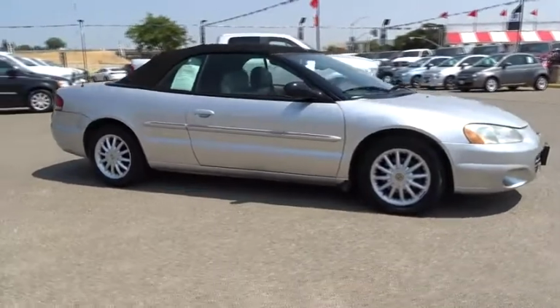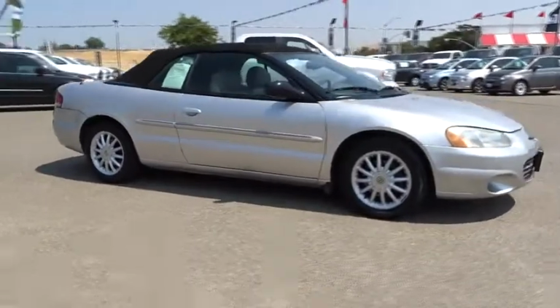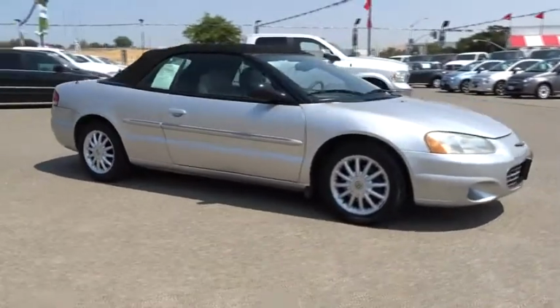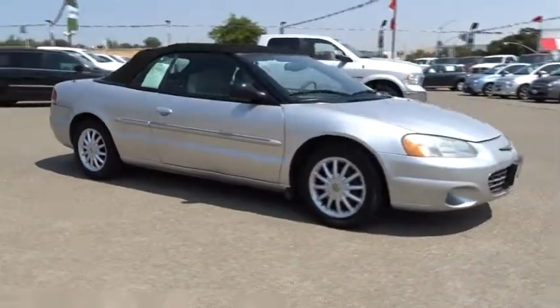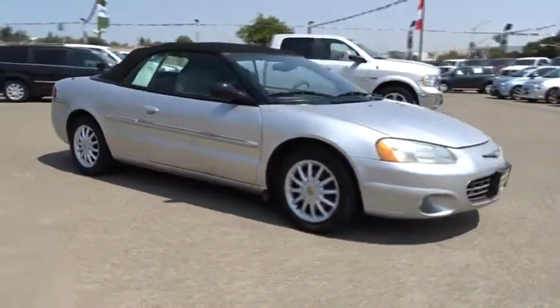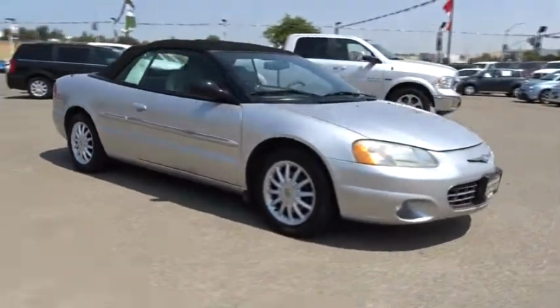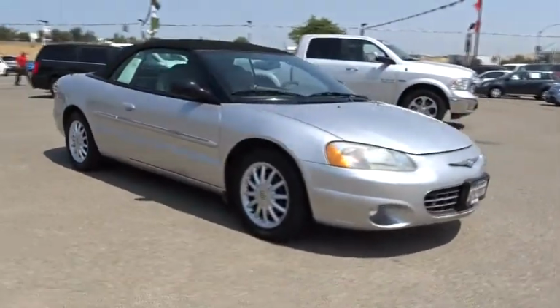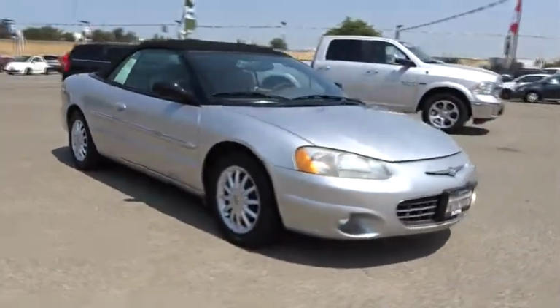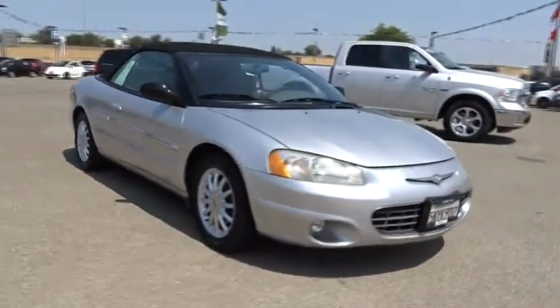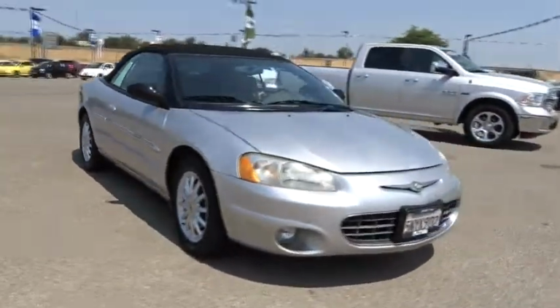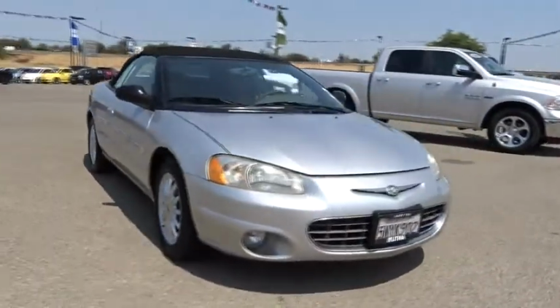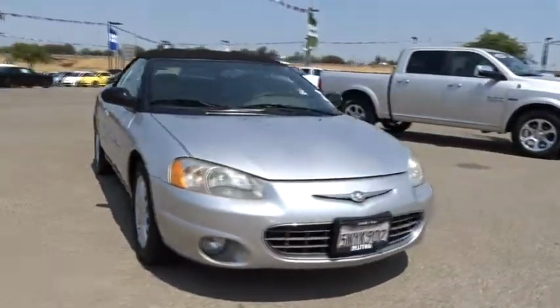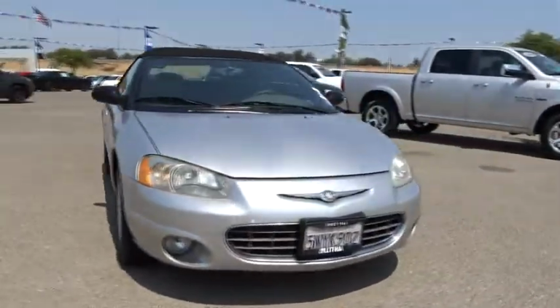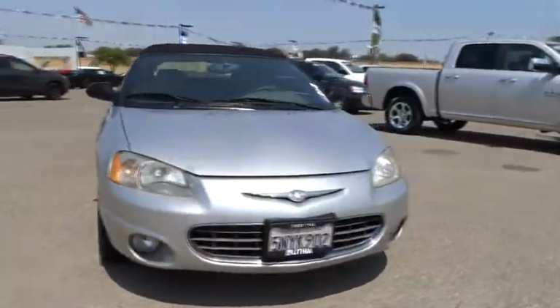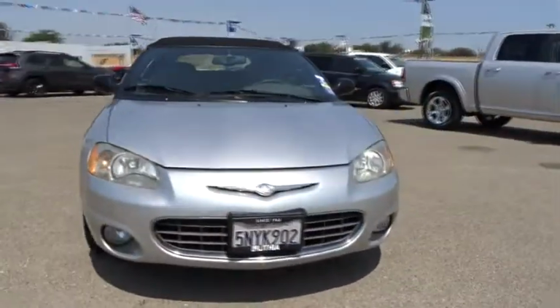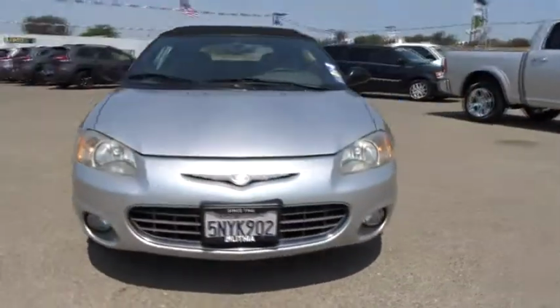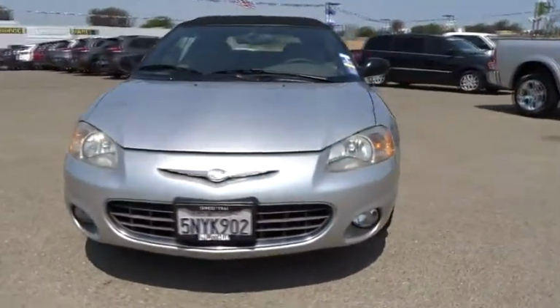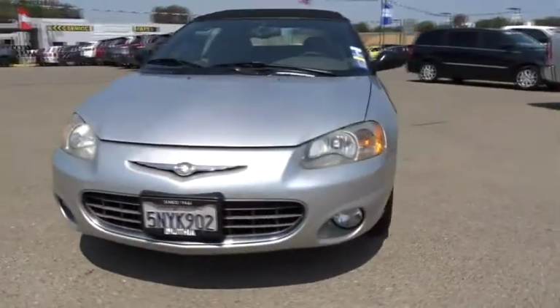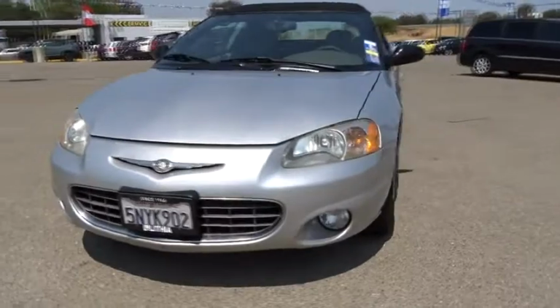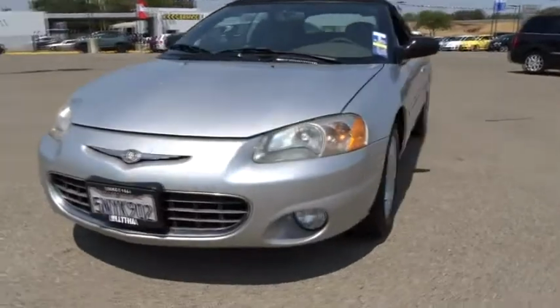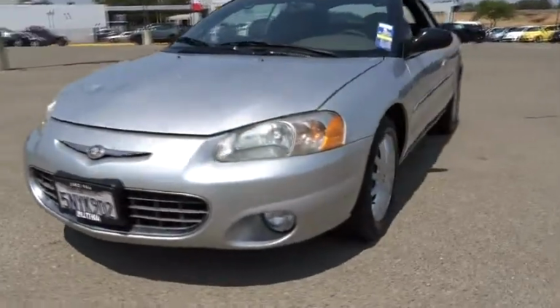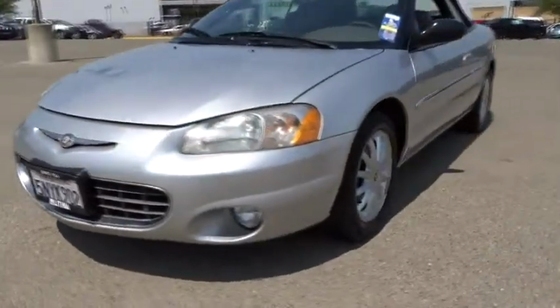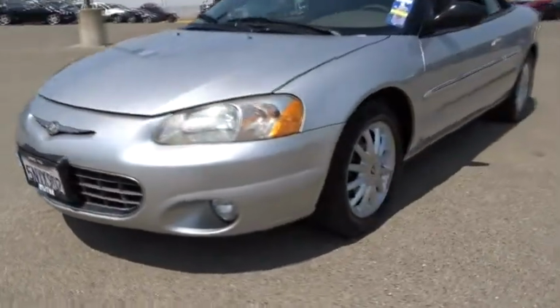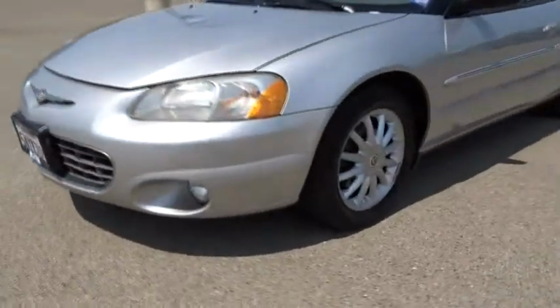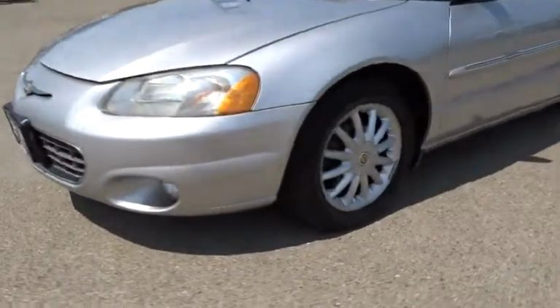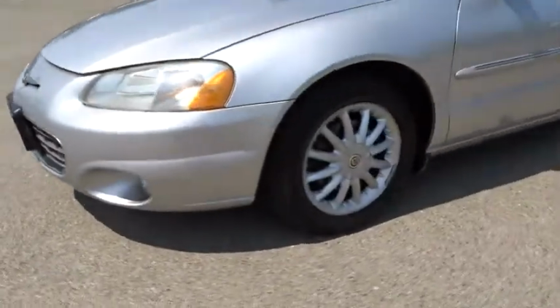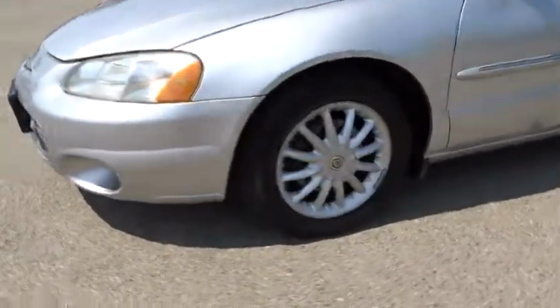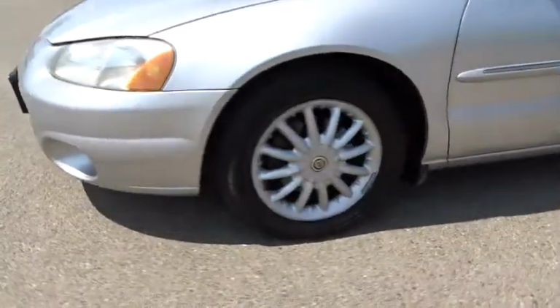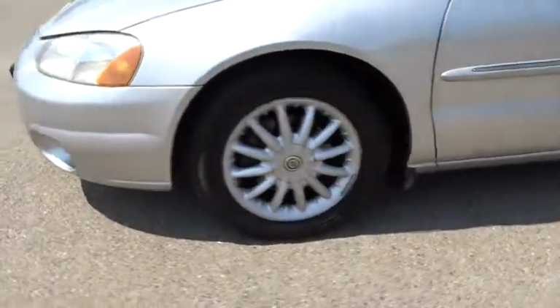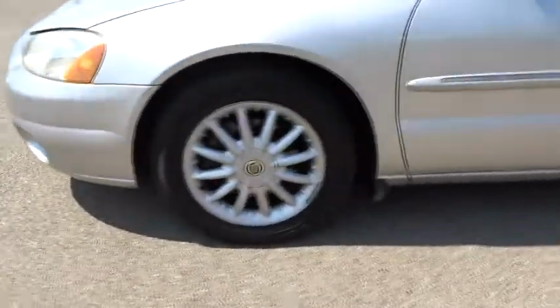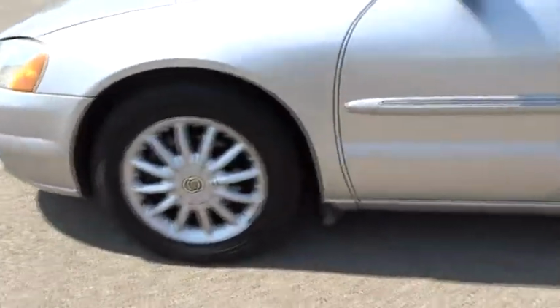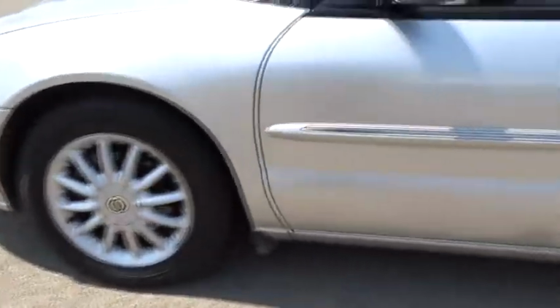Sebring makes driving fun again. This vehicle has less than 125,000 miles. Here are some of this vehicle's great options.